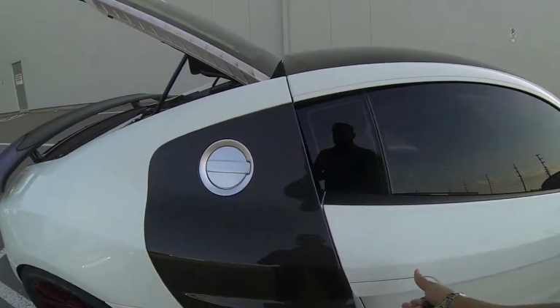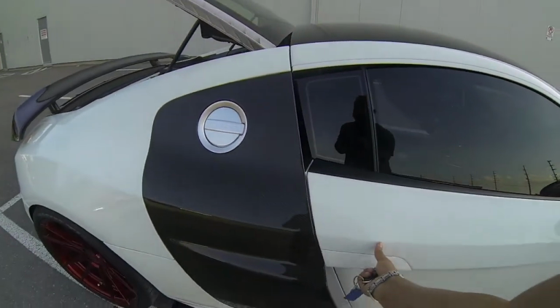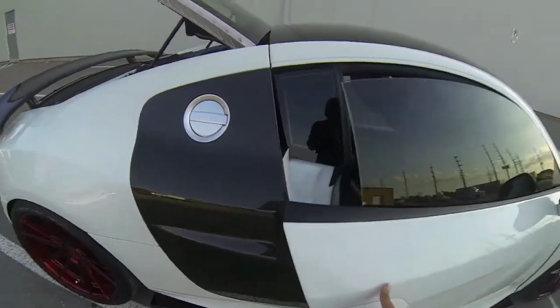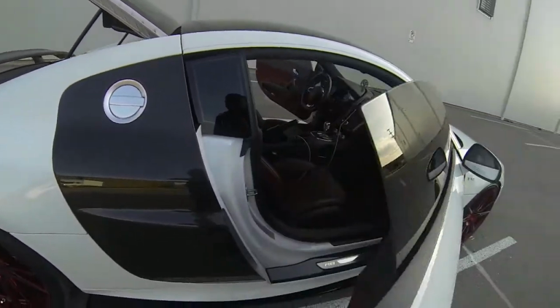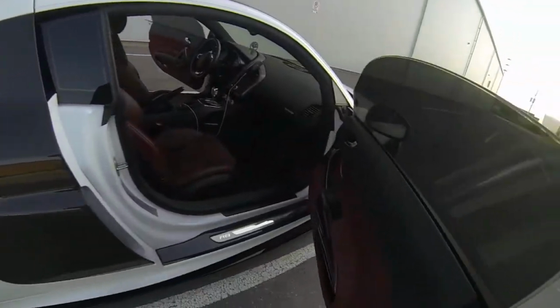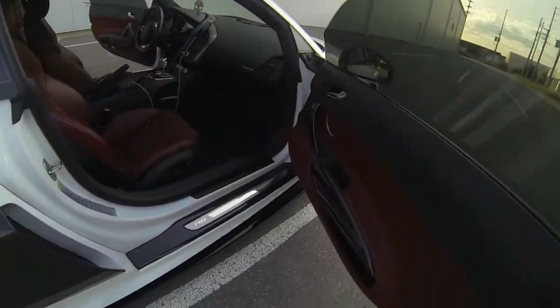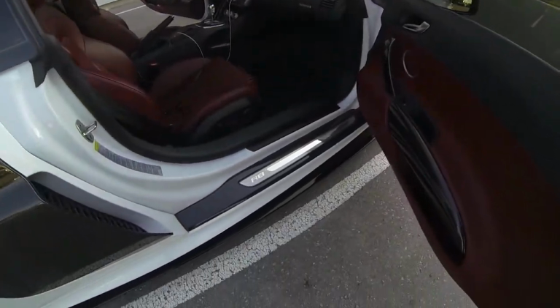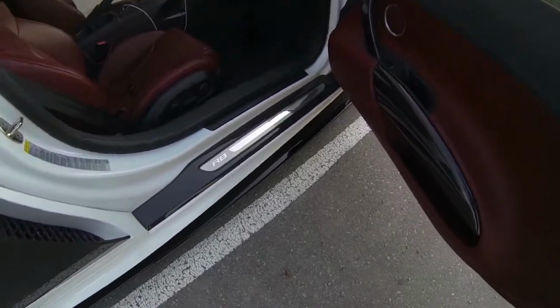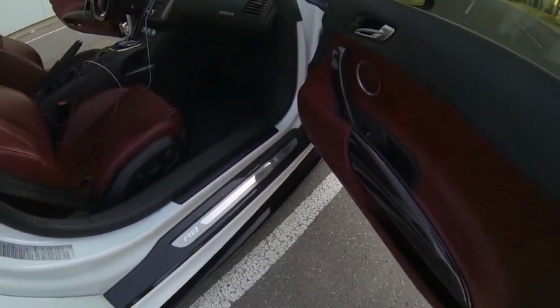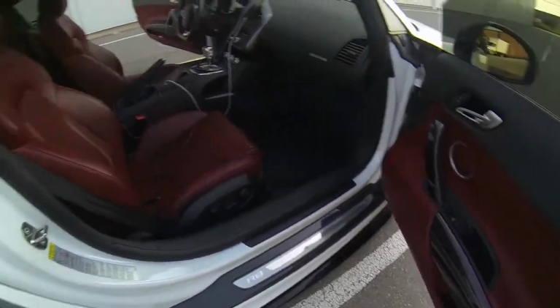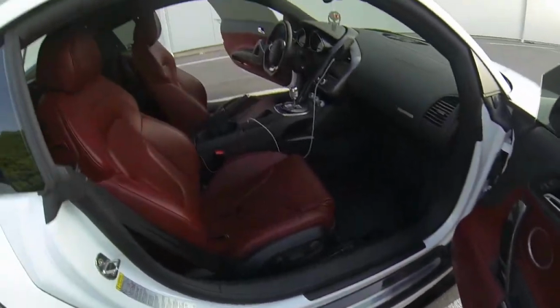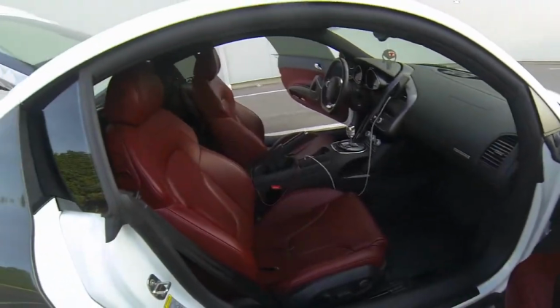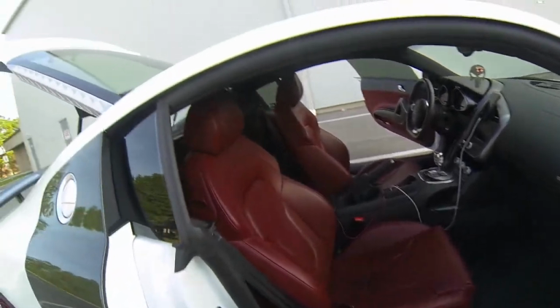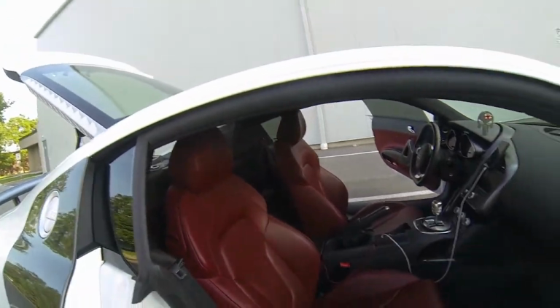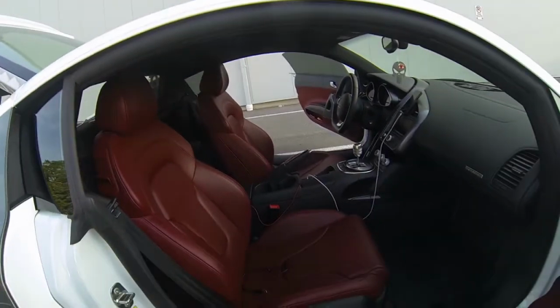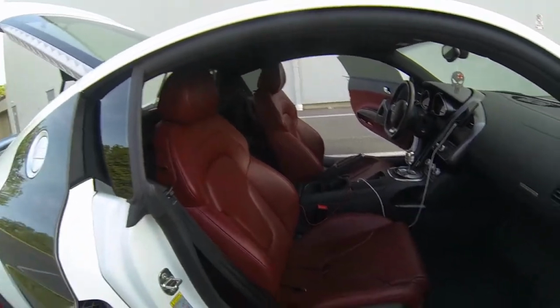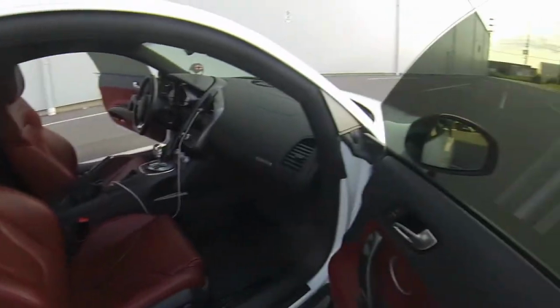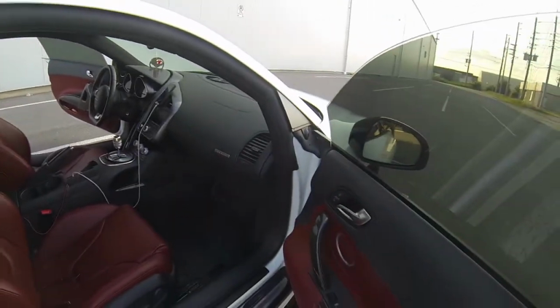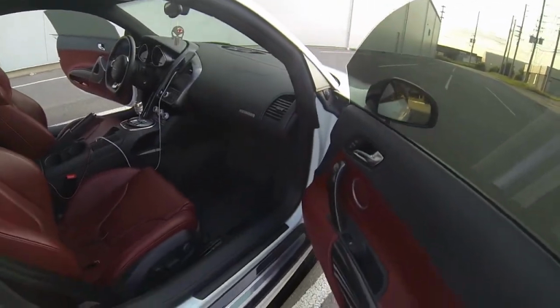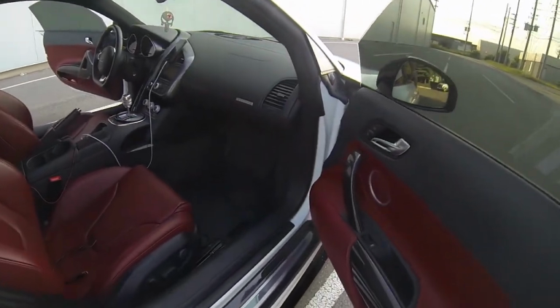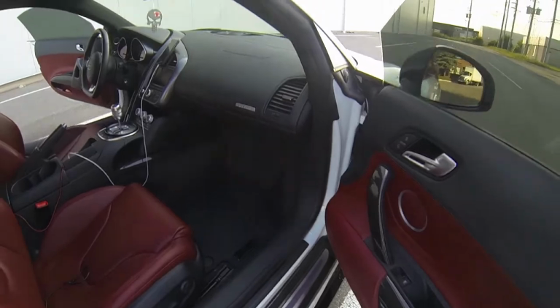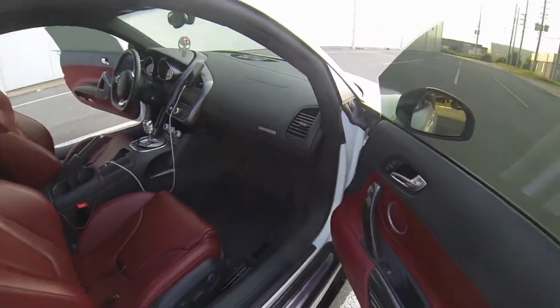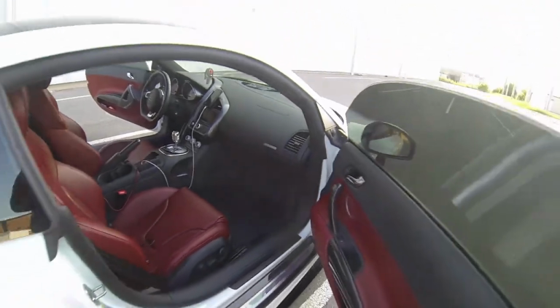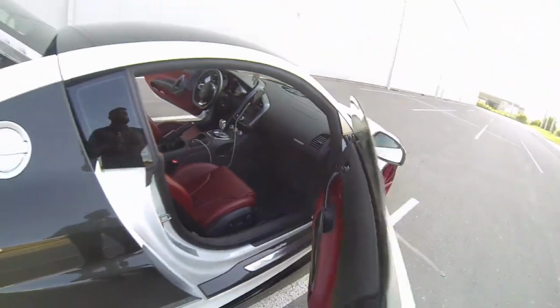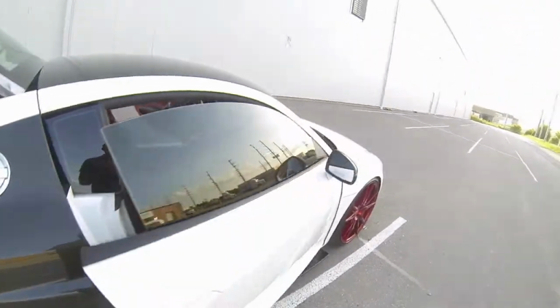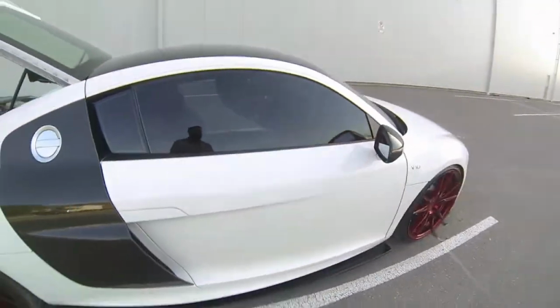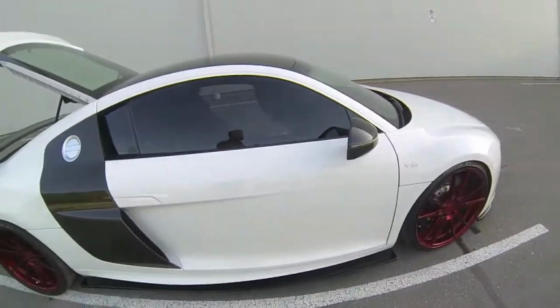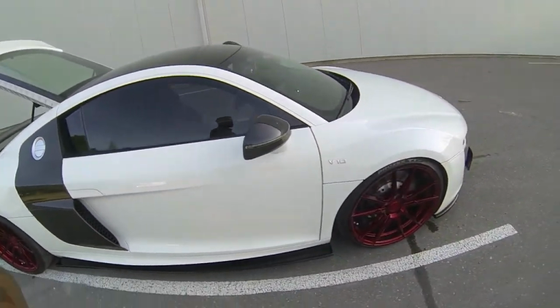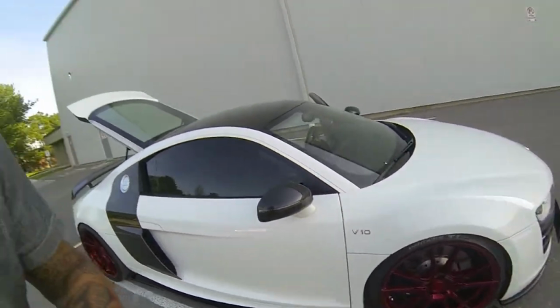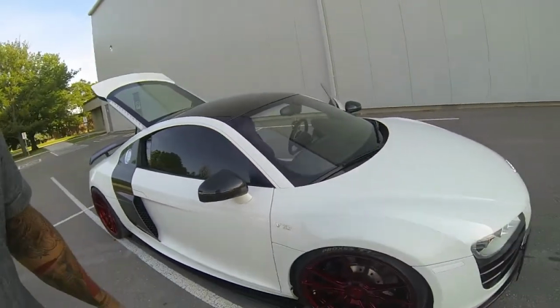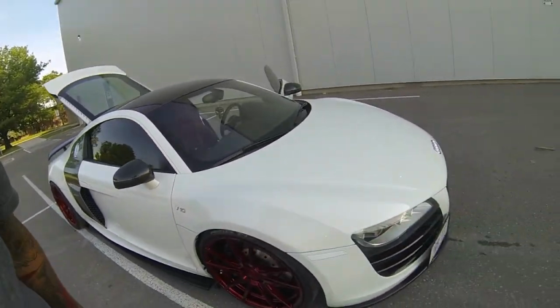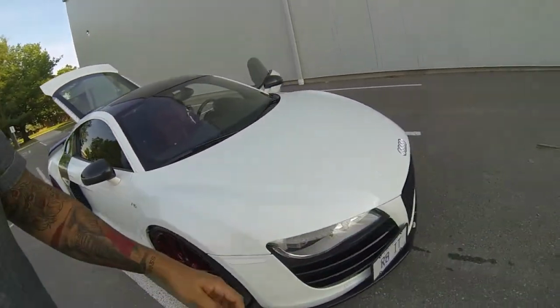Opening the passenger side — it has carbon sills, and I've got the WeatherTech mats in it.